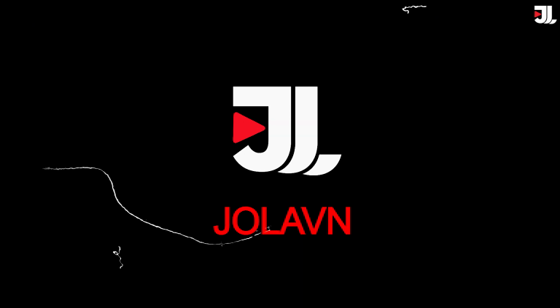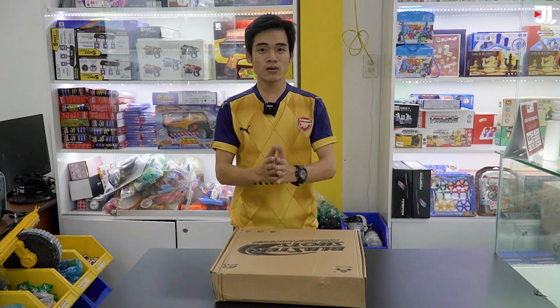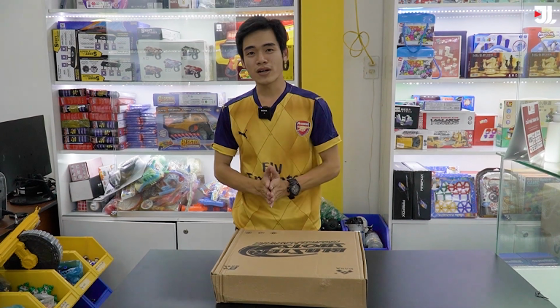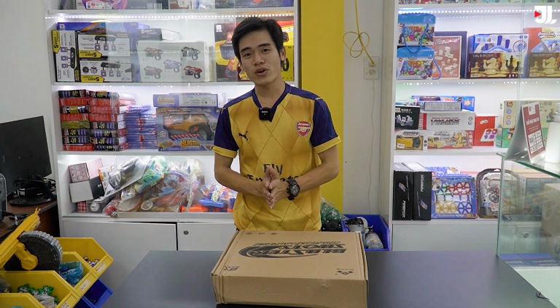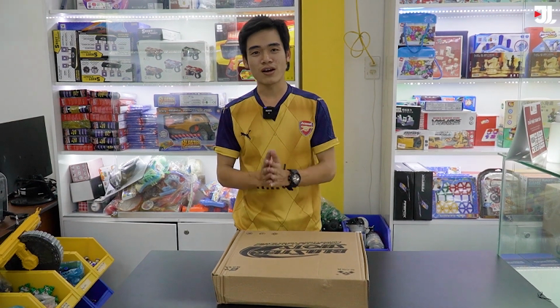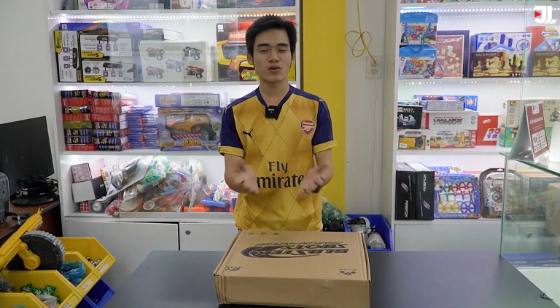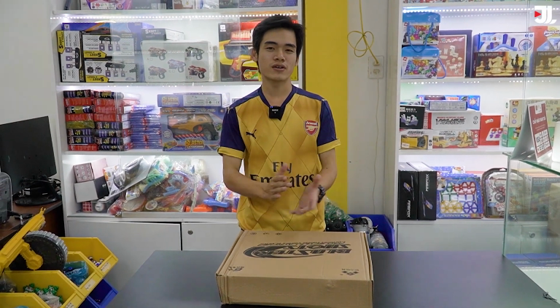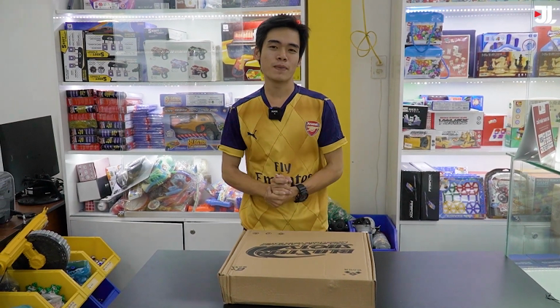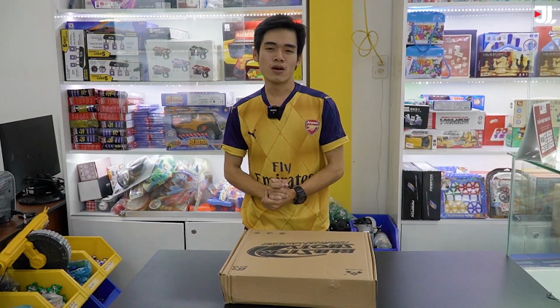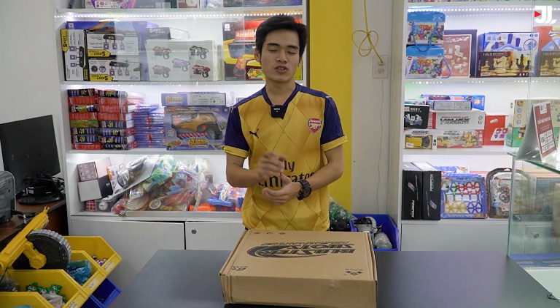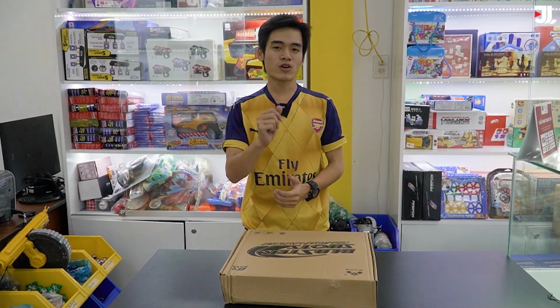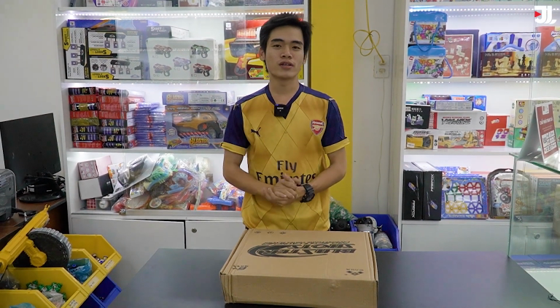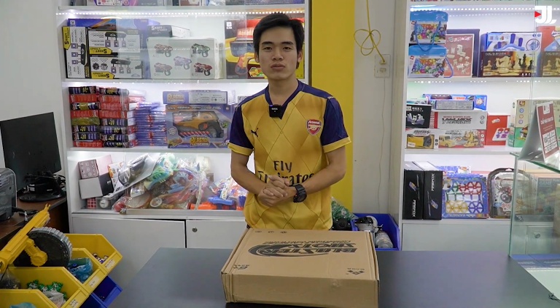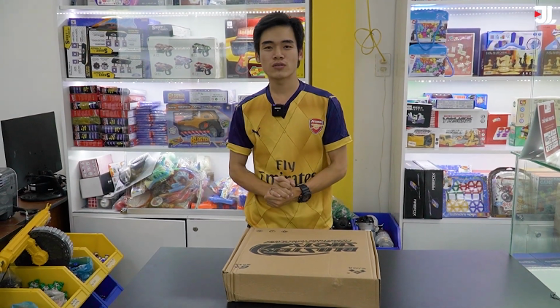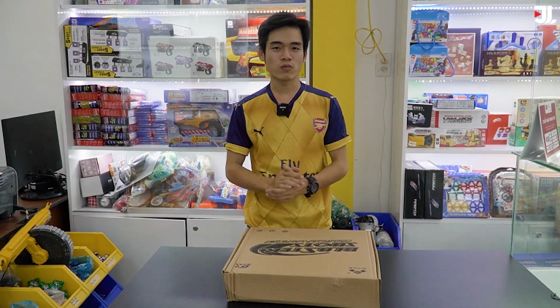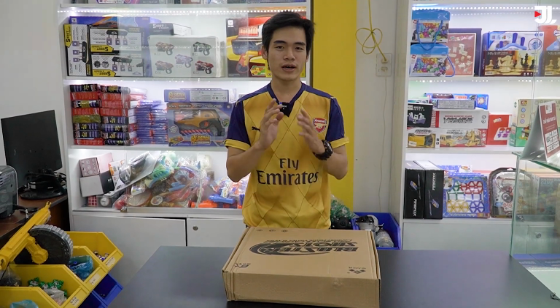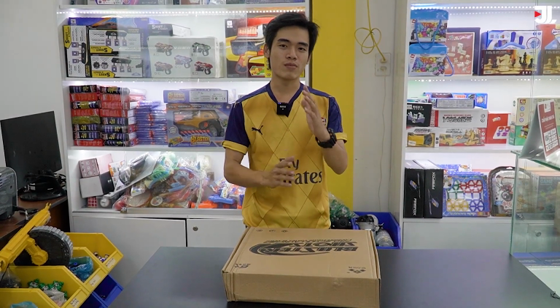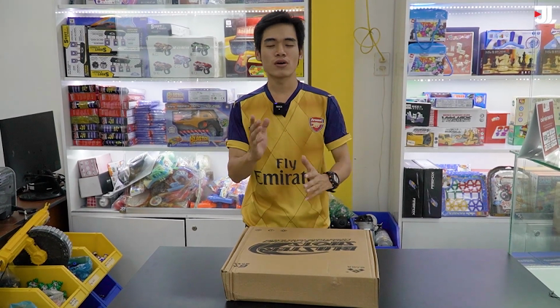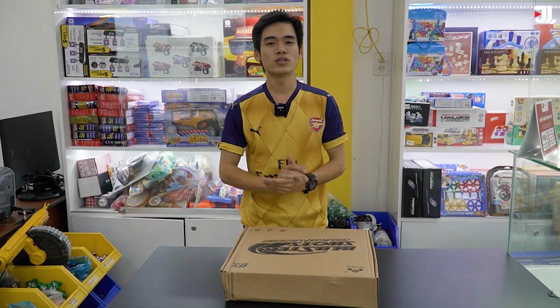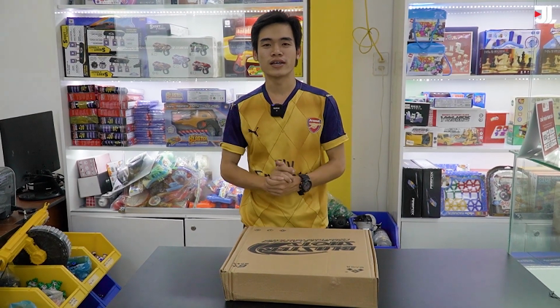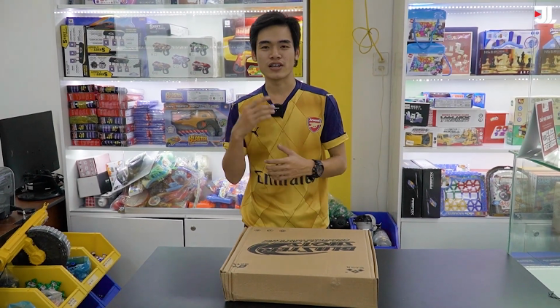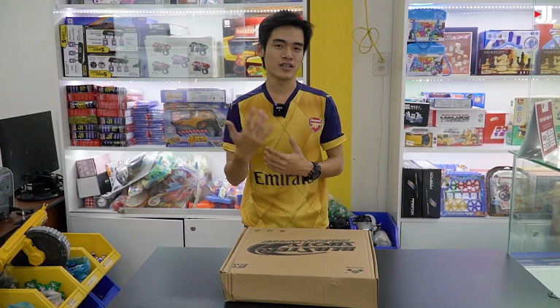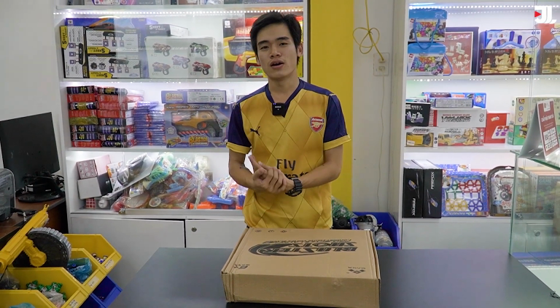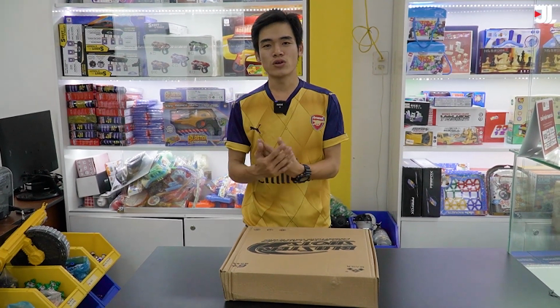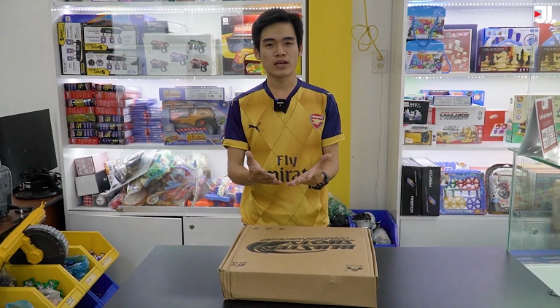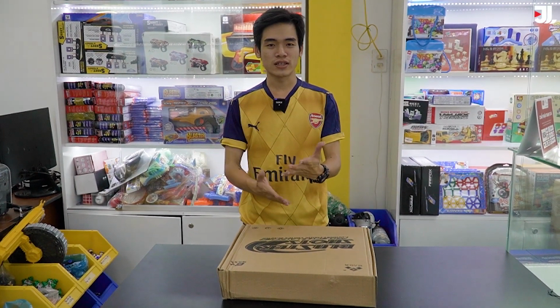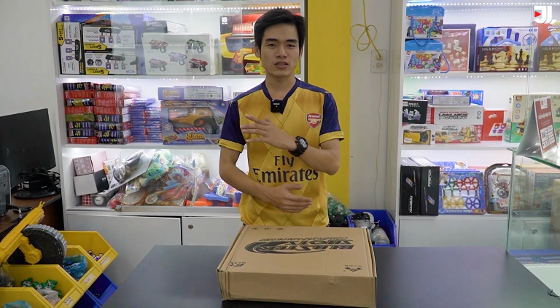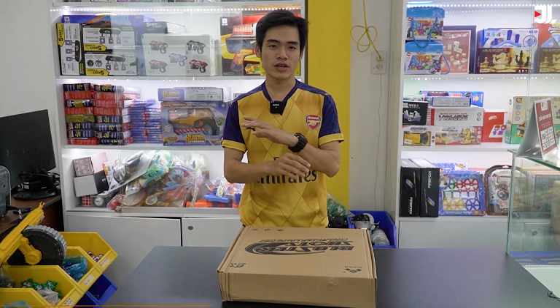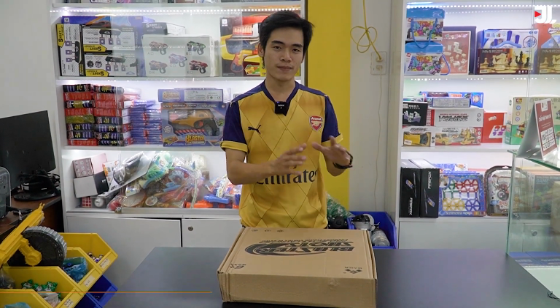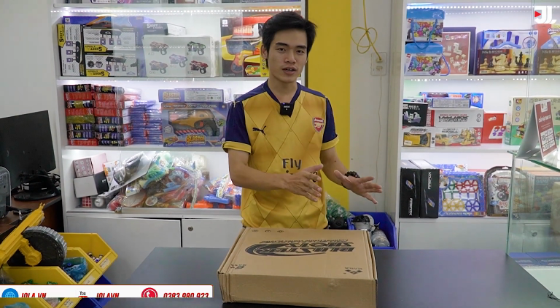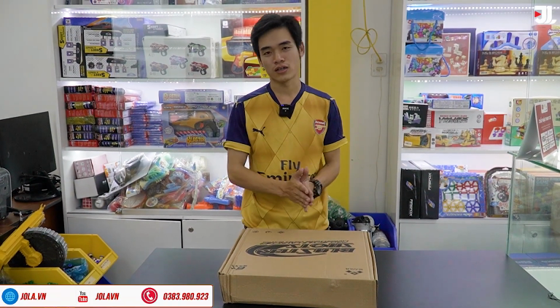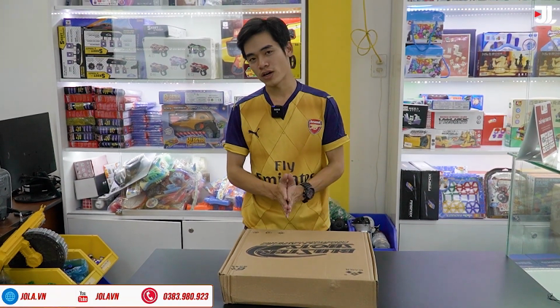Hello, chào mừng các bạn quay trở lại với Jolai Channel nhé. Và trong video ngày hôm nay thì chúng ta sẽ tiếp tục đi khám phá một cái món đồ chơi giải trí. Món đồ chơi này thì dành tặng cho trẻ em chơi.